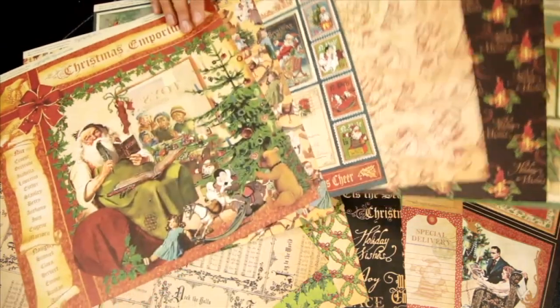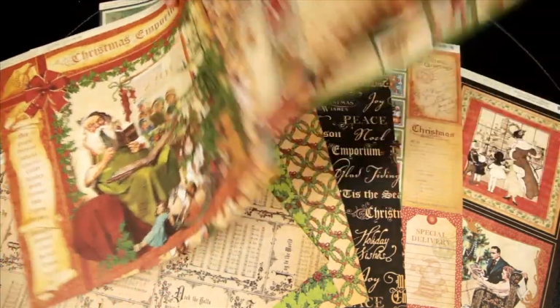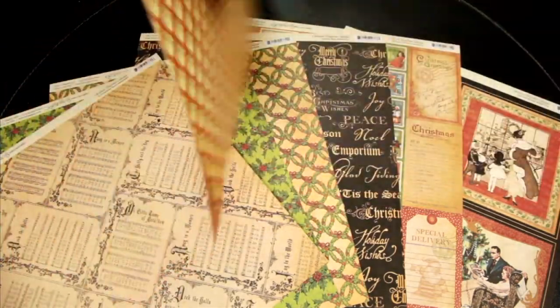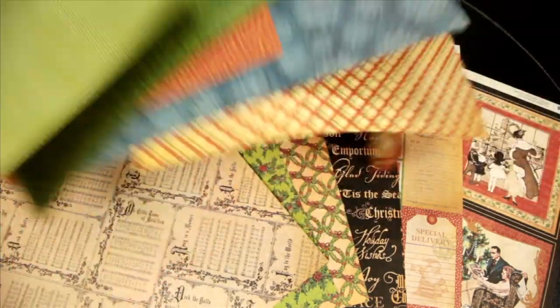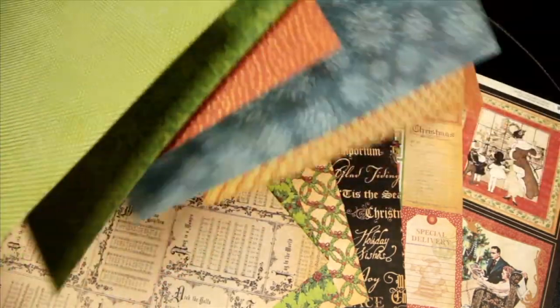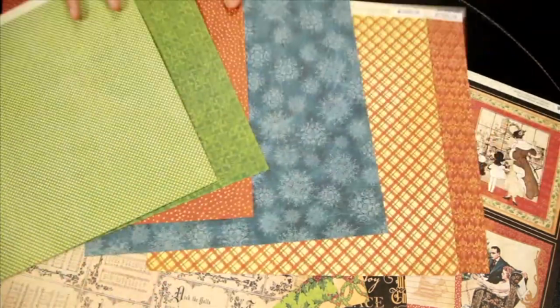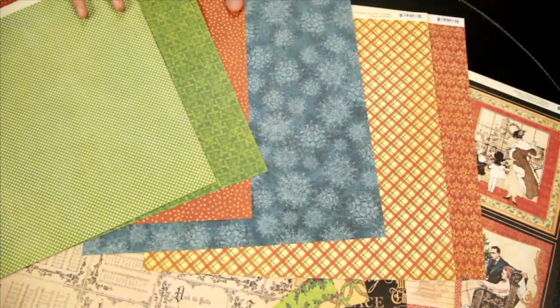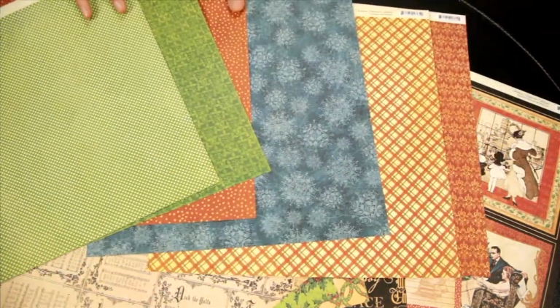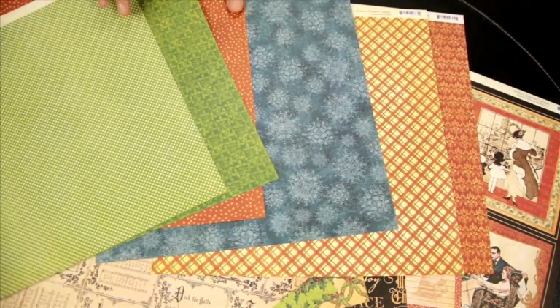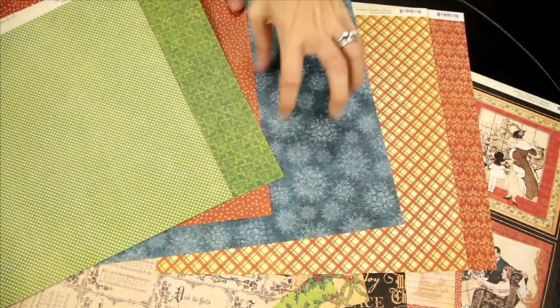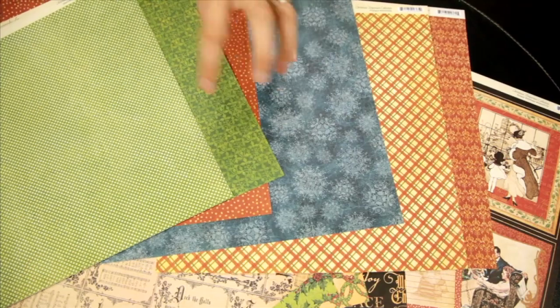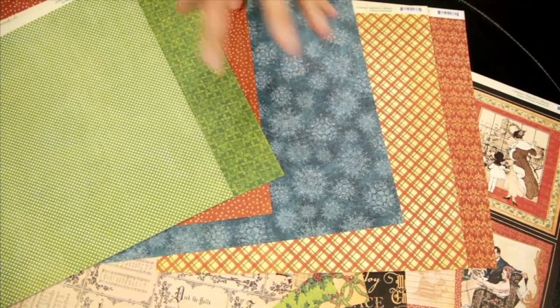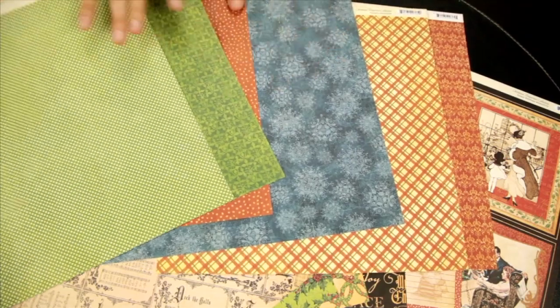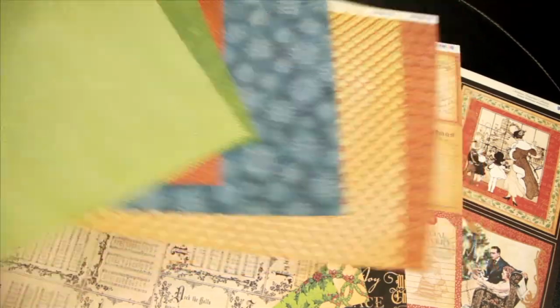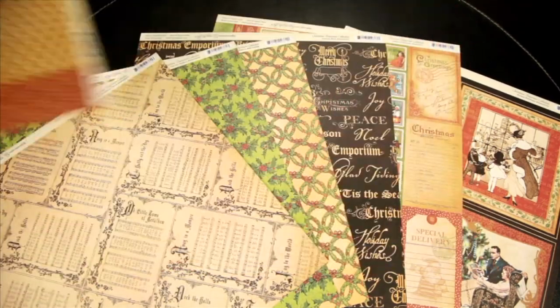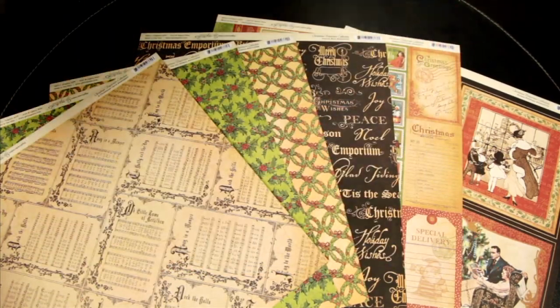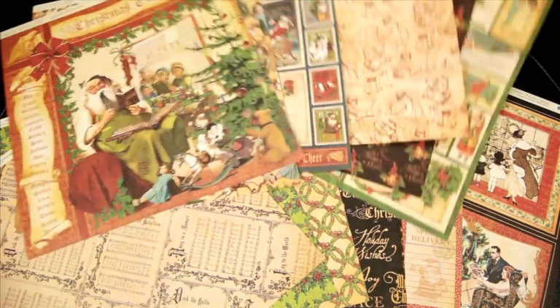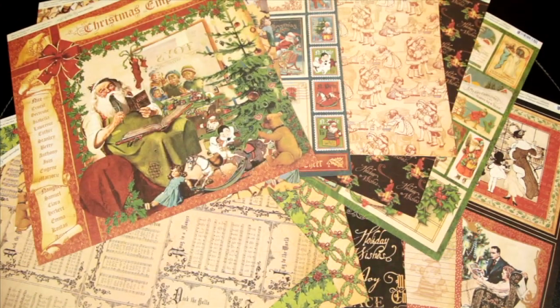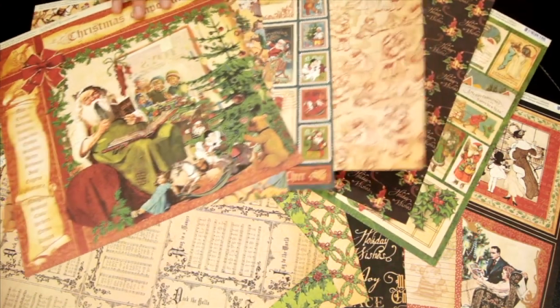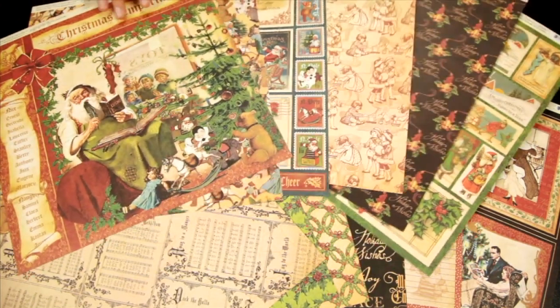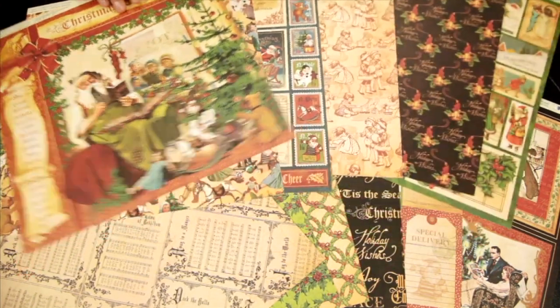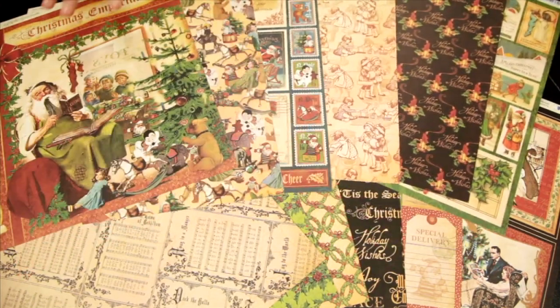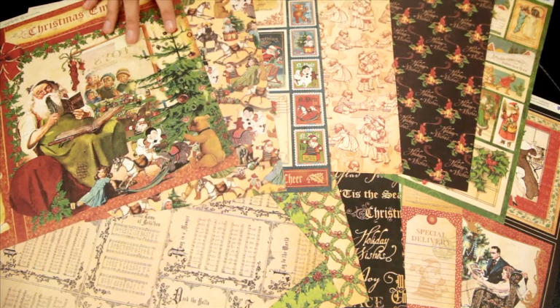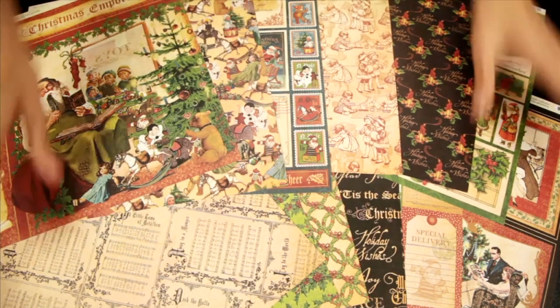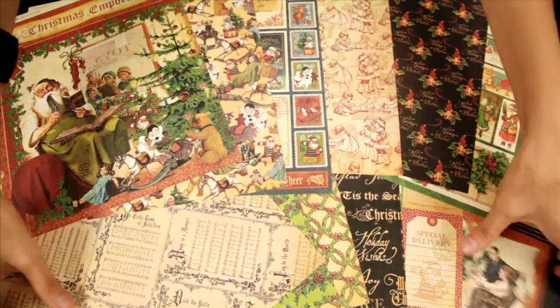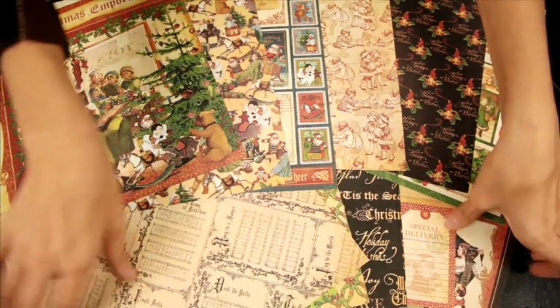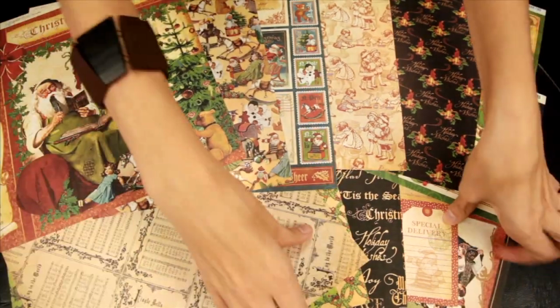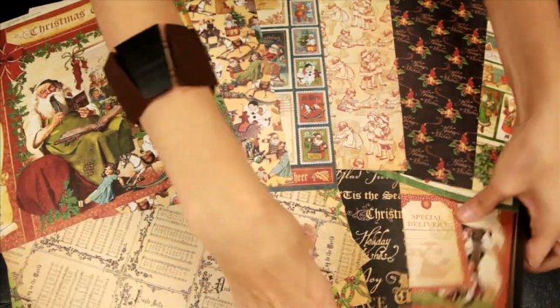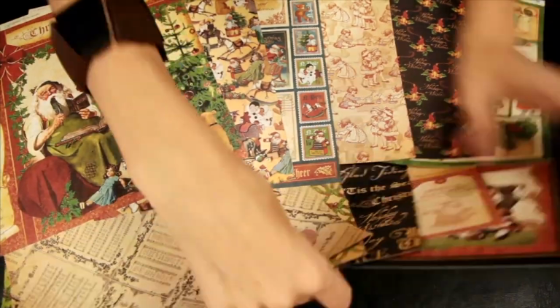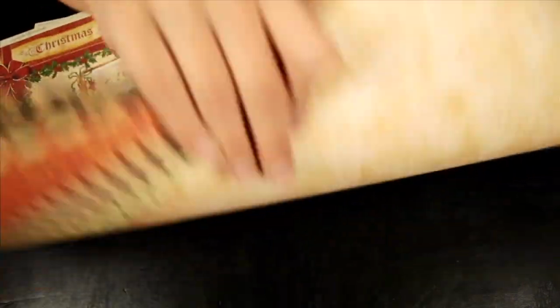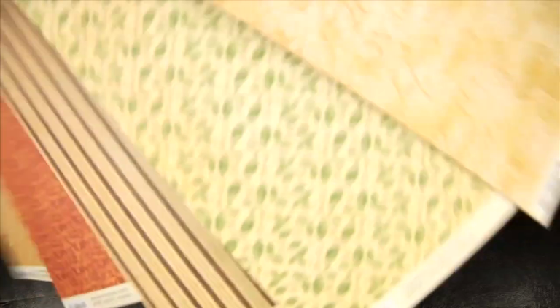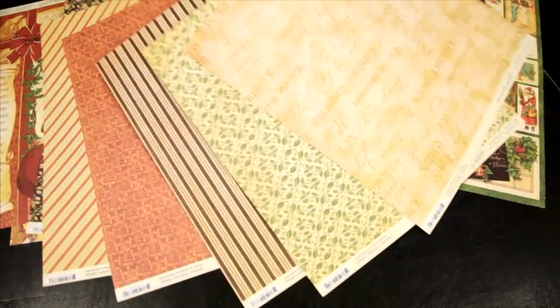Let me show you some of the designs you get on the back. You get more solid designs on the back and then the busier eclectic patterns on the front, so you really do have a lot of options when you're scrapbooking.